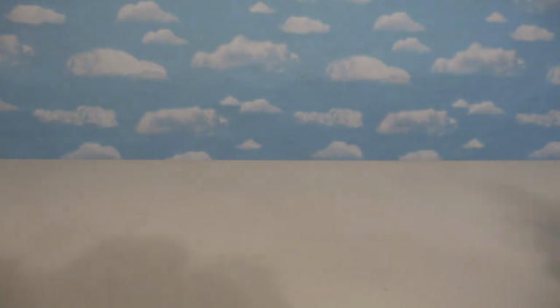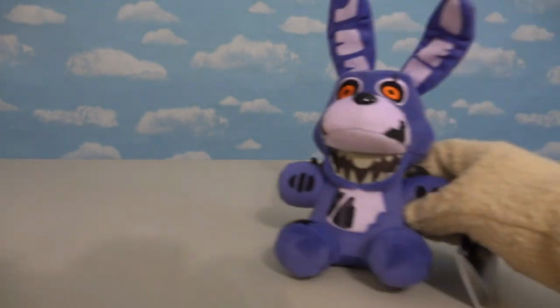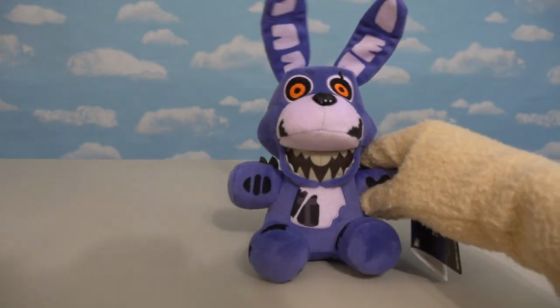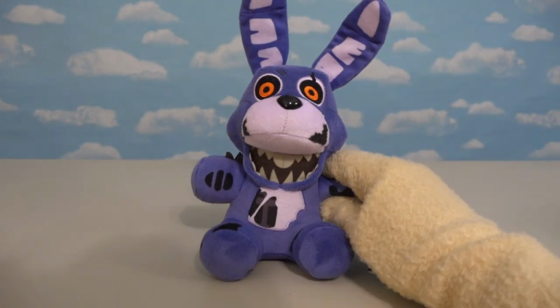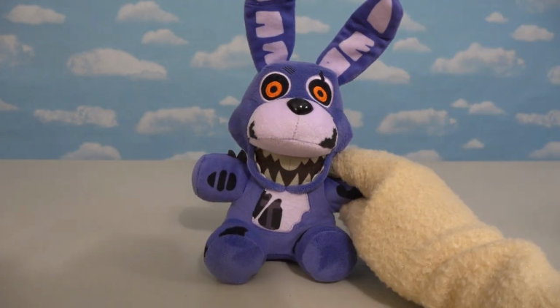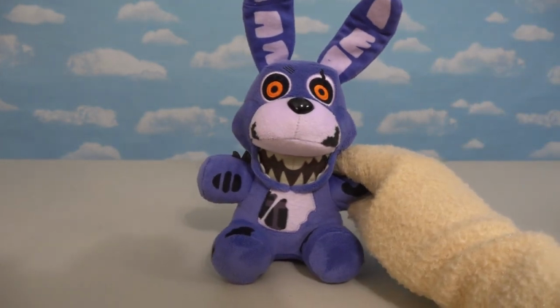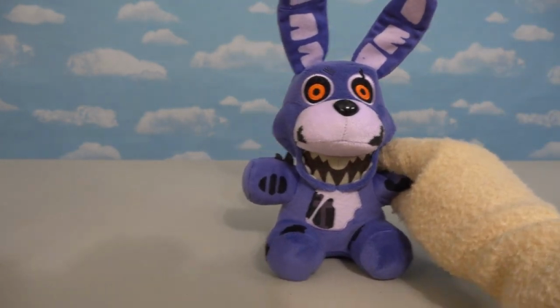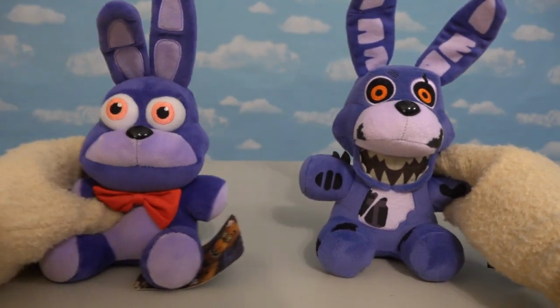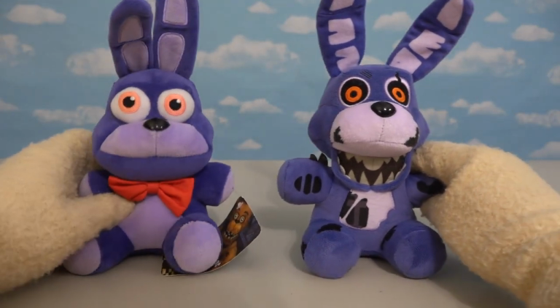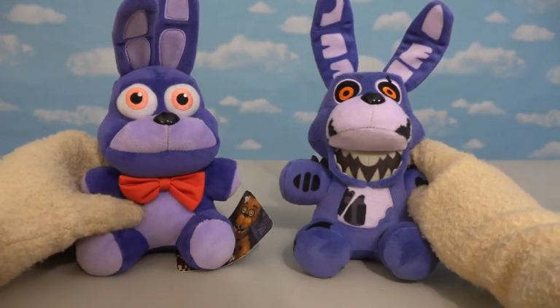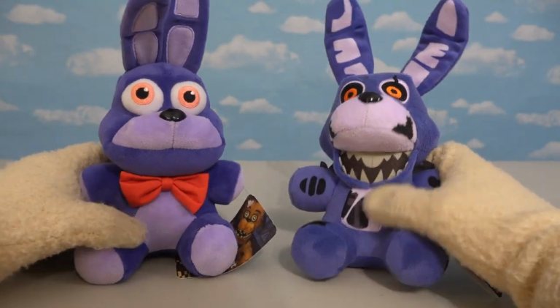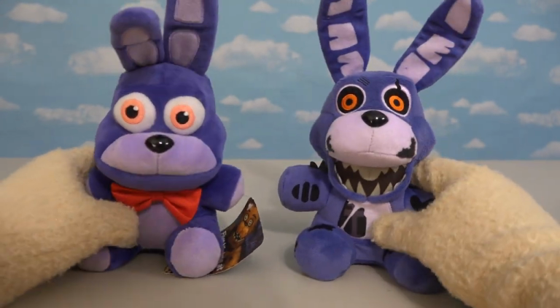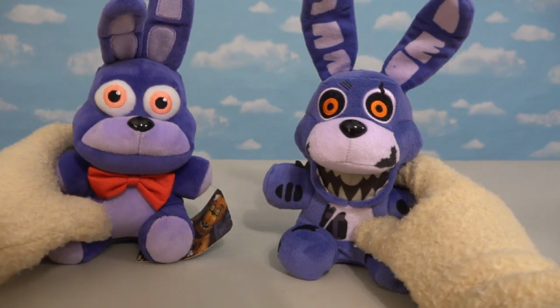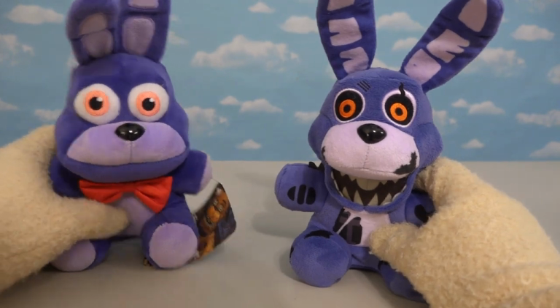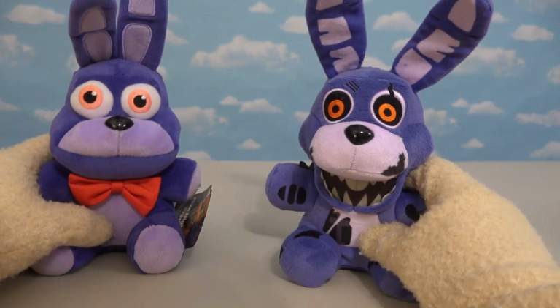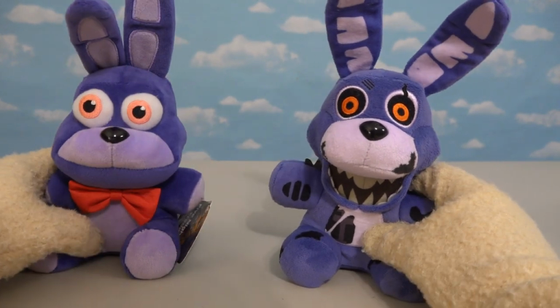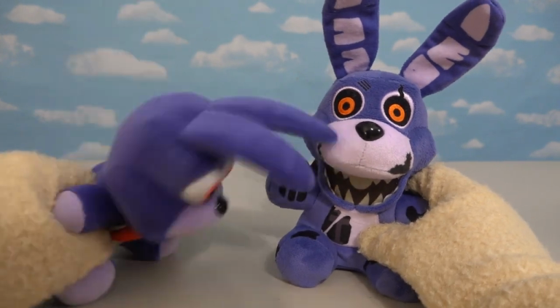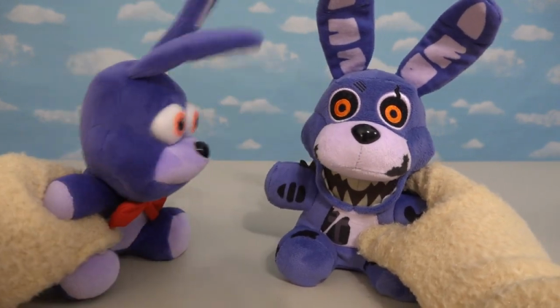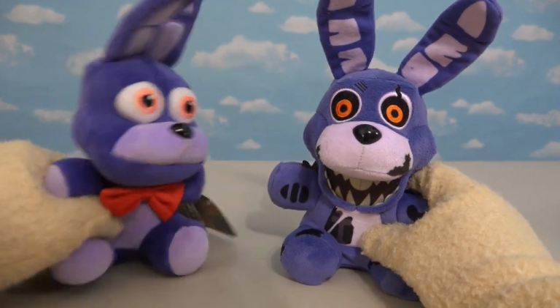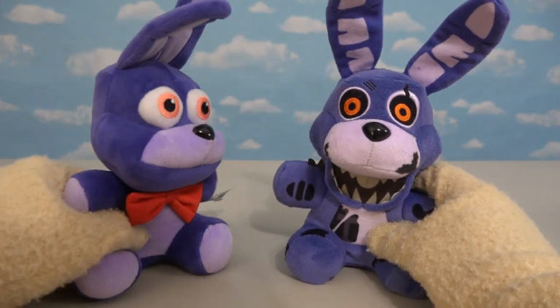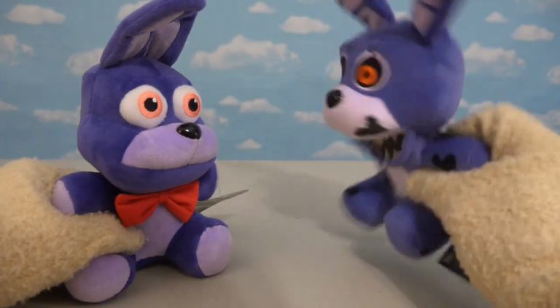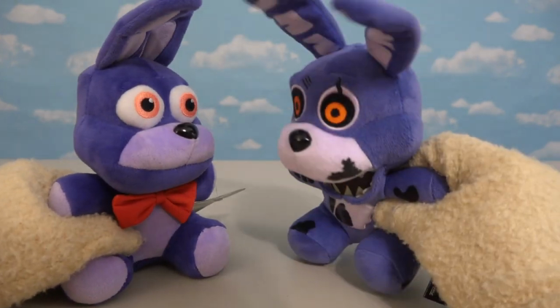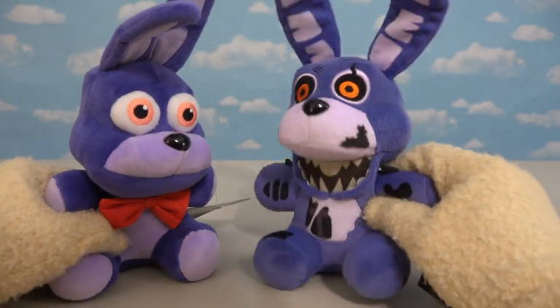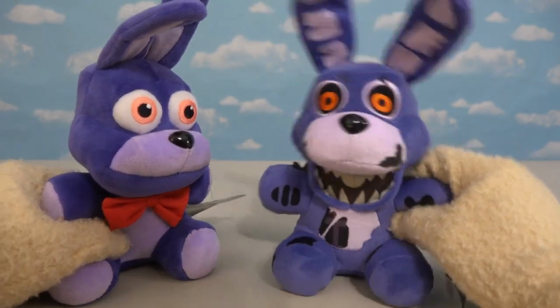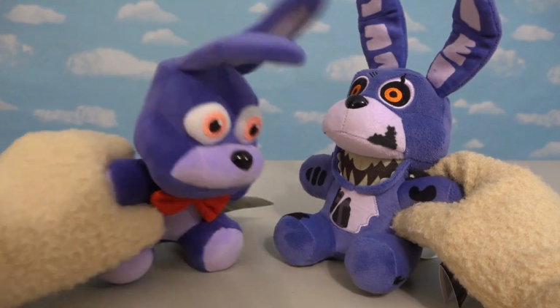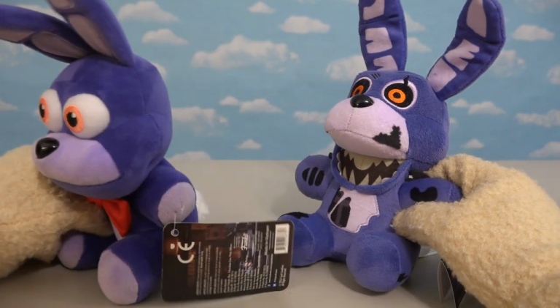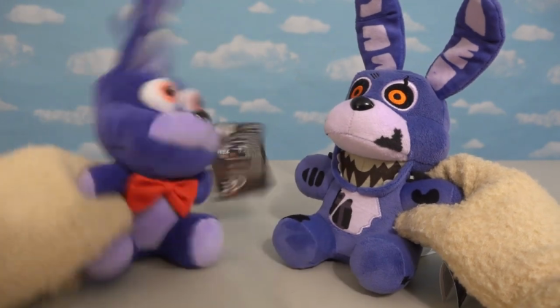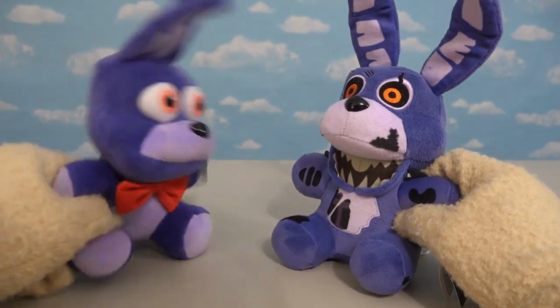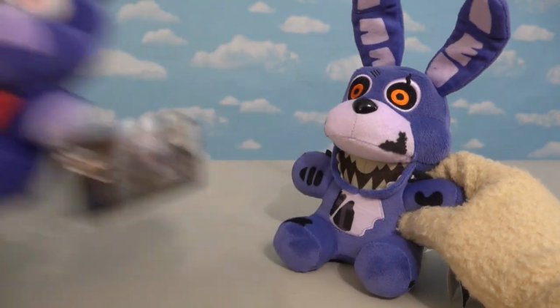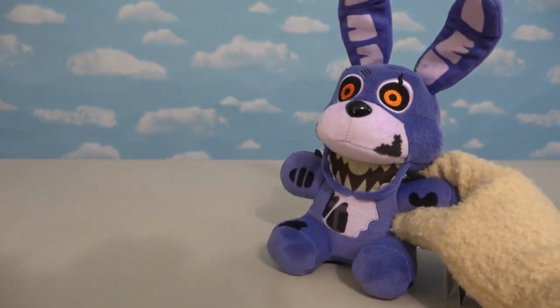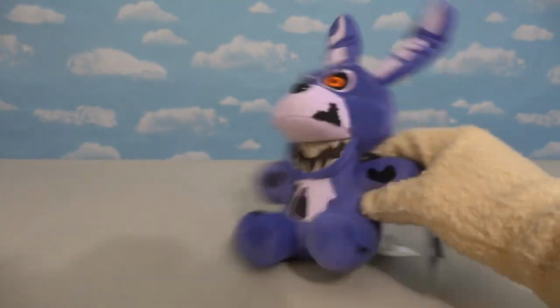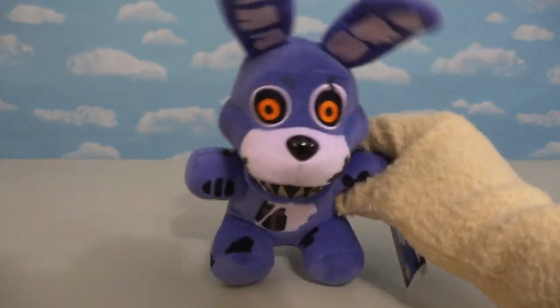Next up is good old Twisted Bonnie, and compared to the original Bonnie, this guy looks super twisted! What happened to you? Oh, I got thrown into a paper shredder! Ha ha!